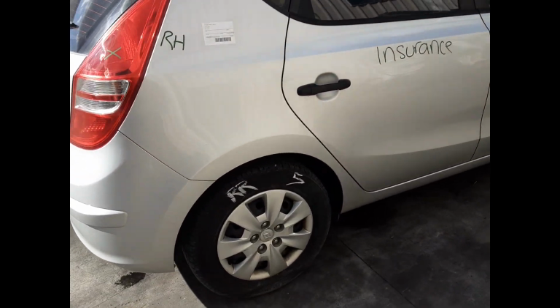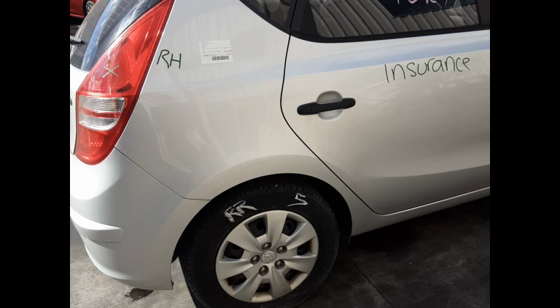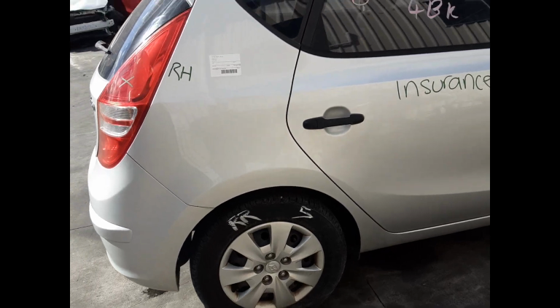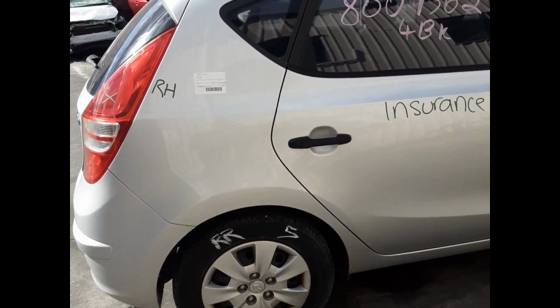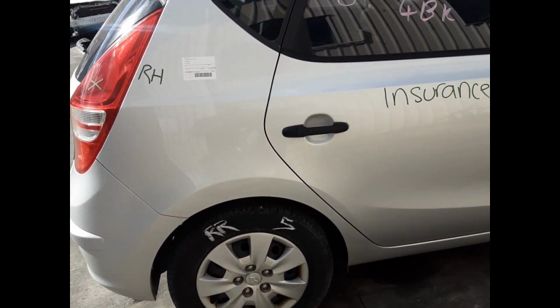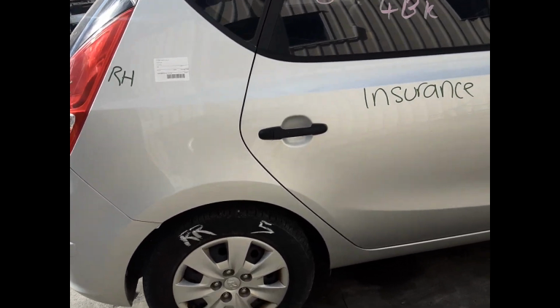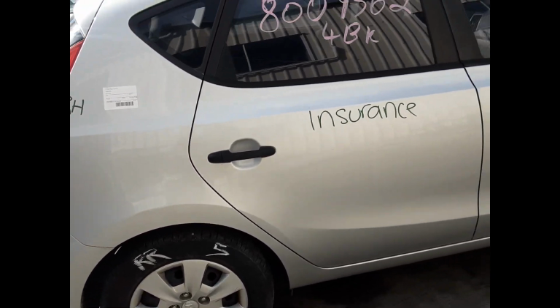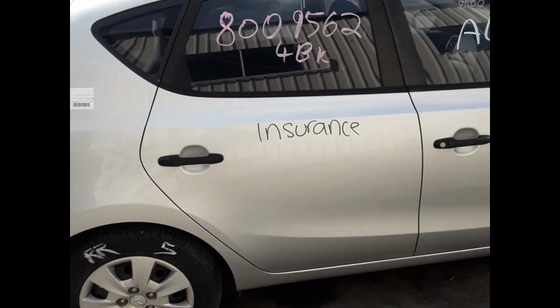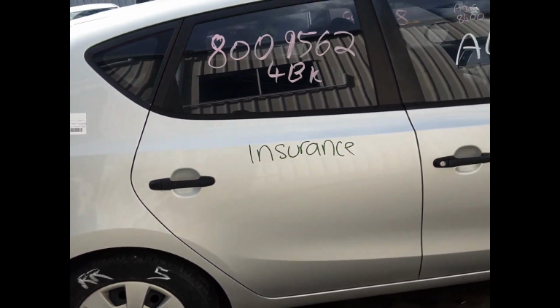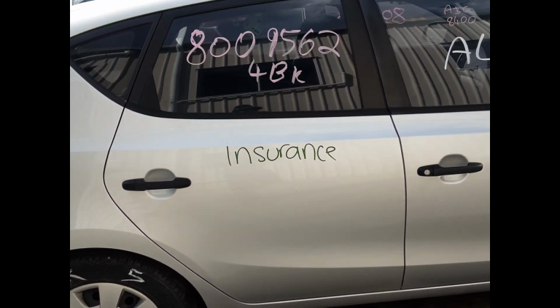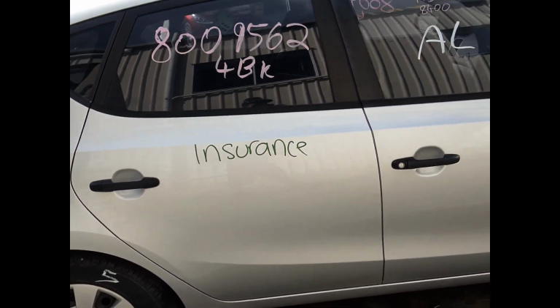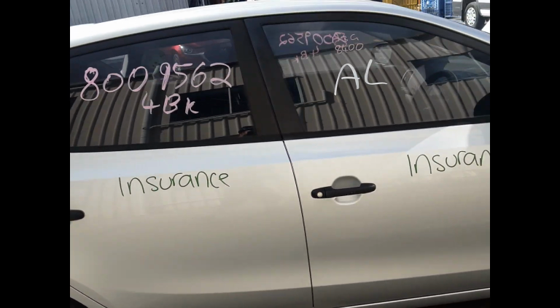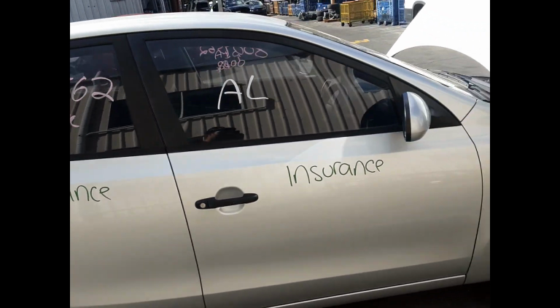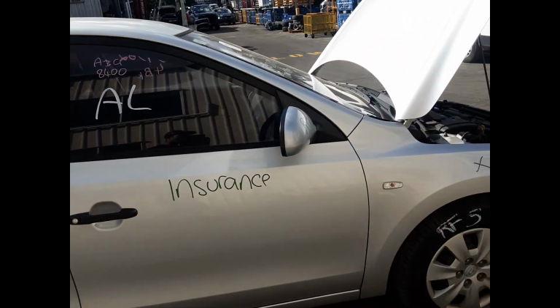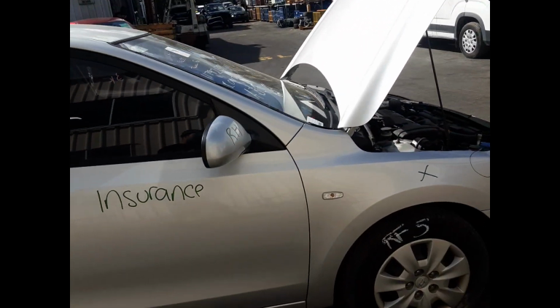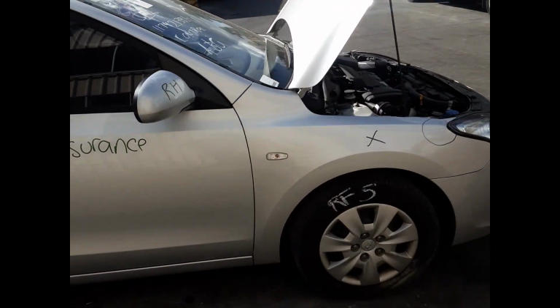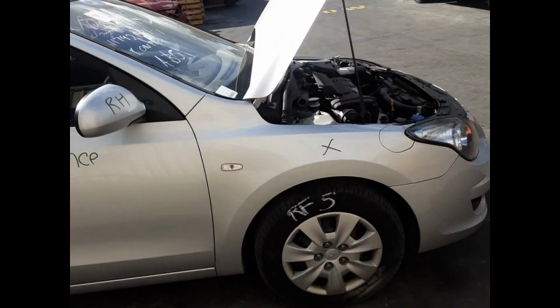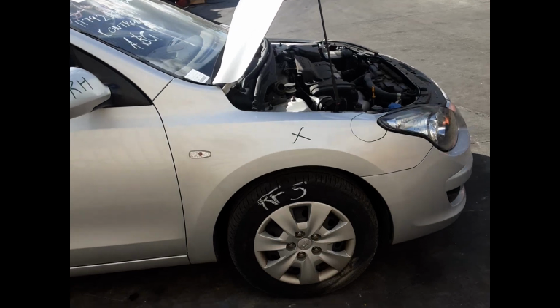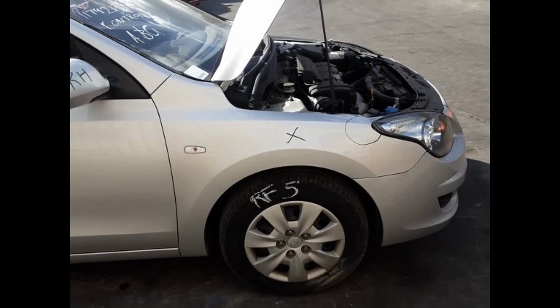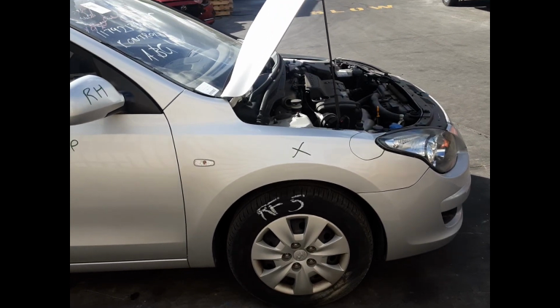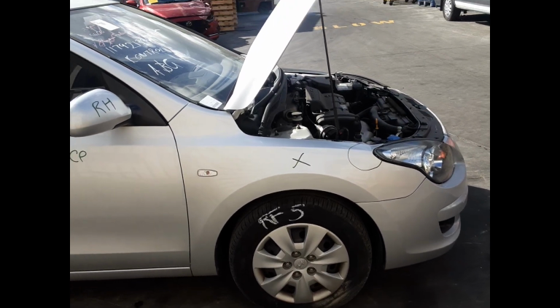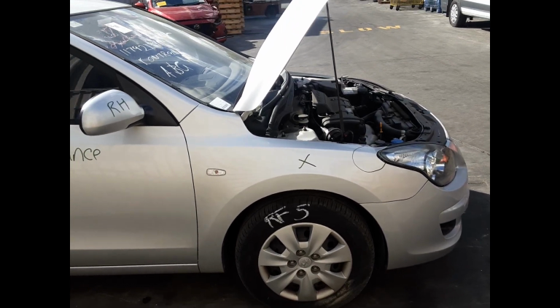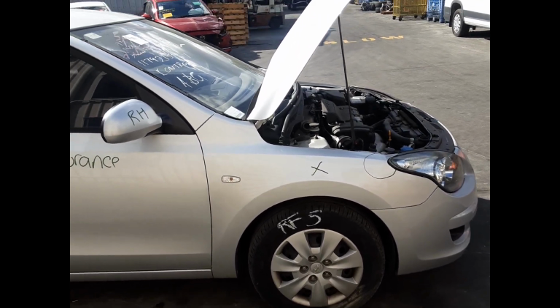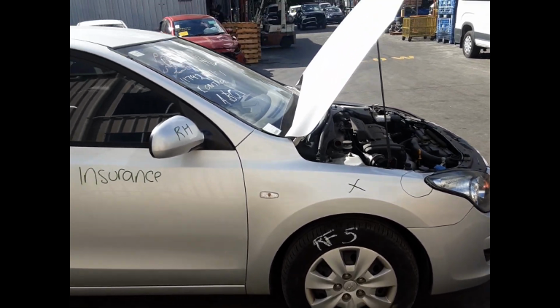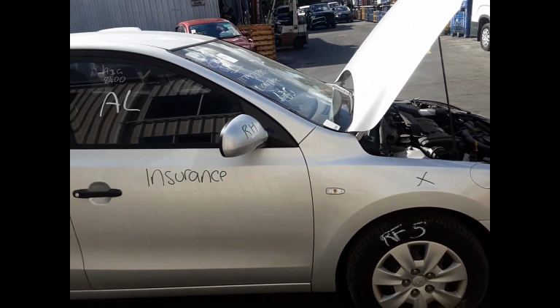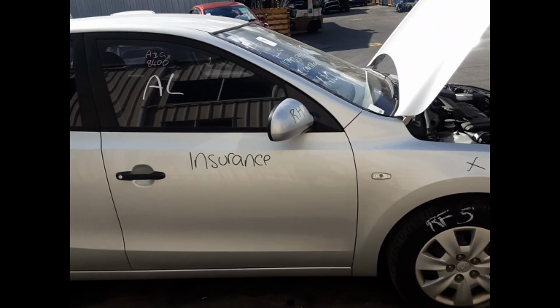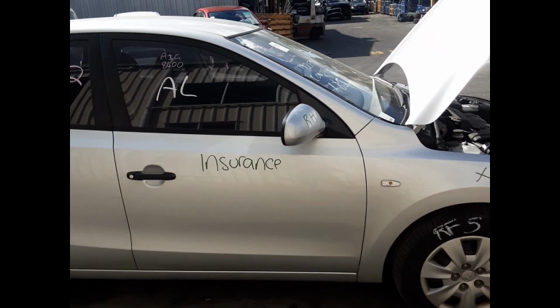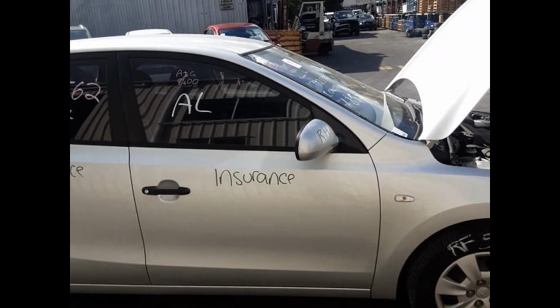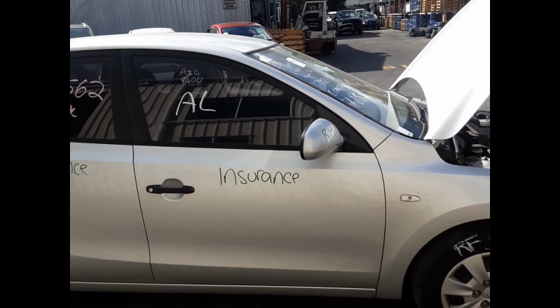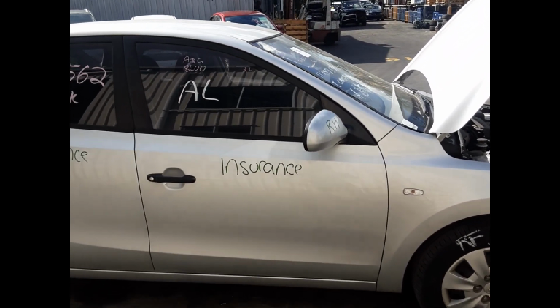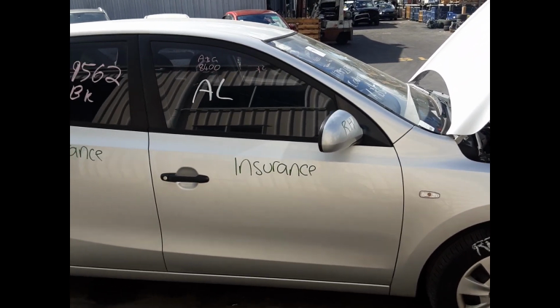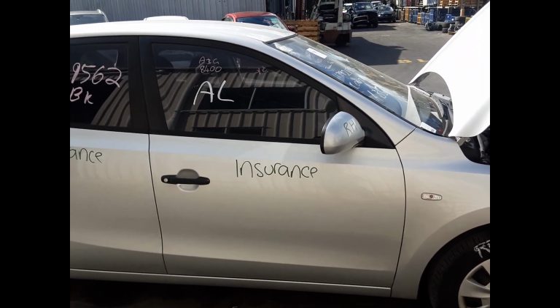Right rear 15-inch steel wheel, good tyre. Right rear door, no dents. Right front 15-inch steel wheel, good tyre. Right front door mirror. Right front door, no dents.